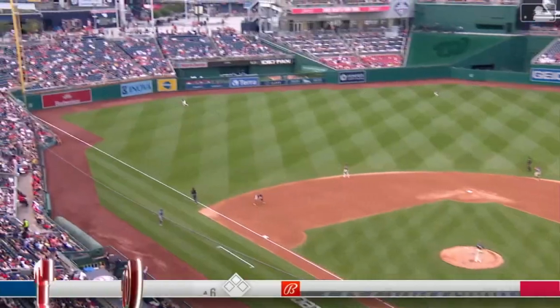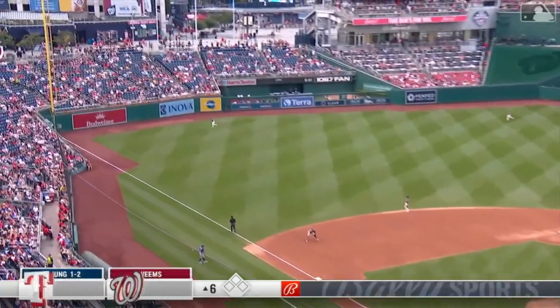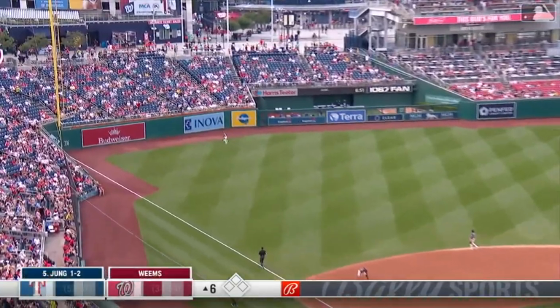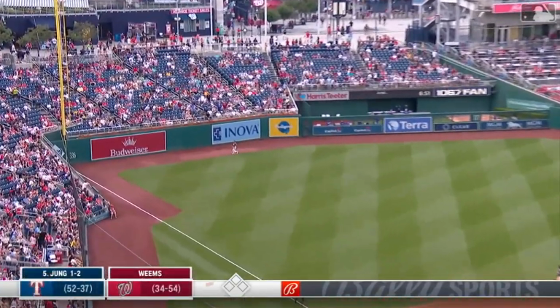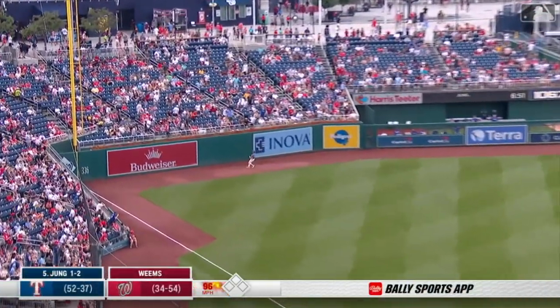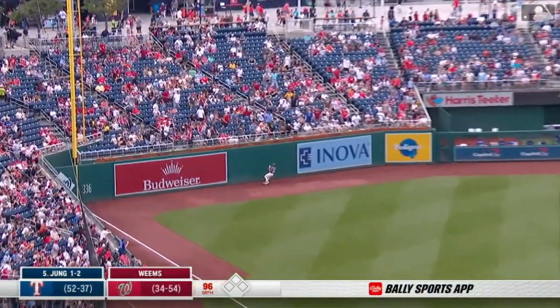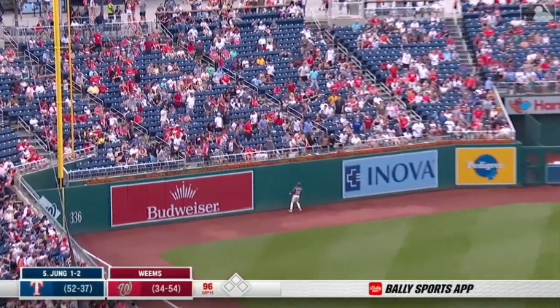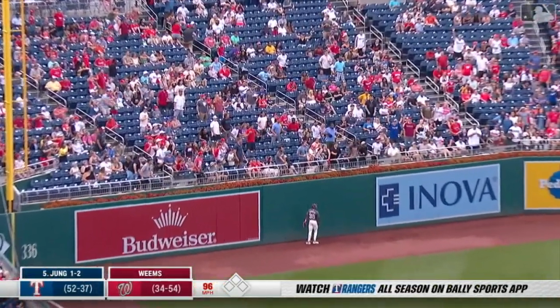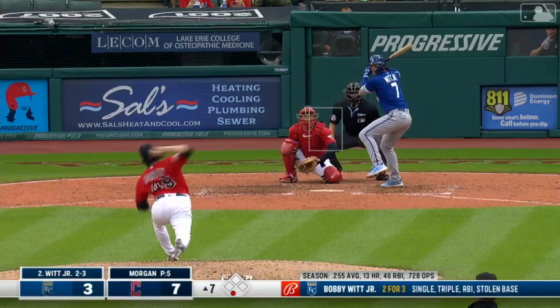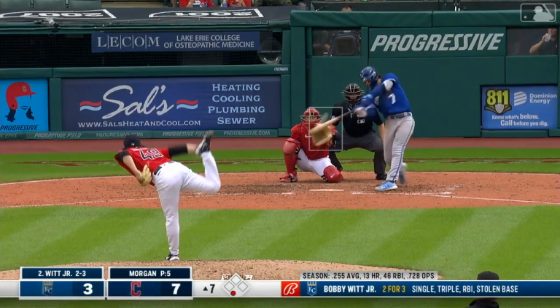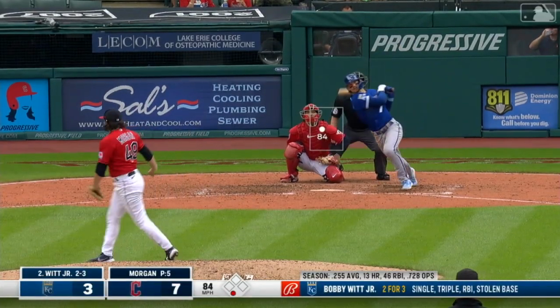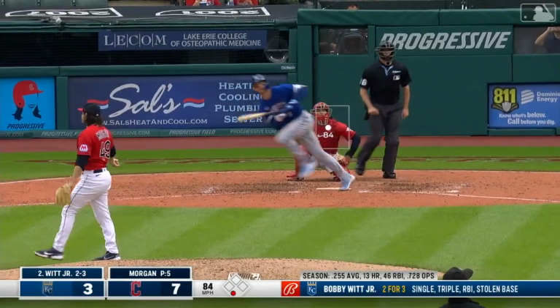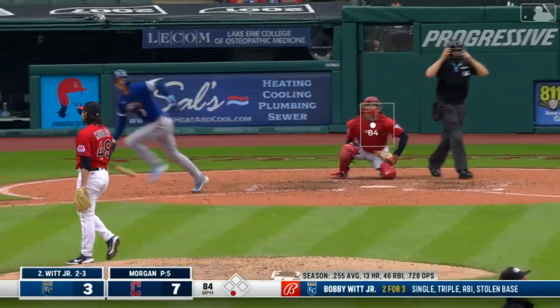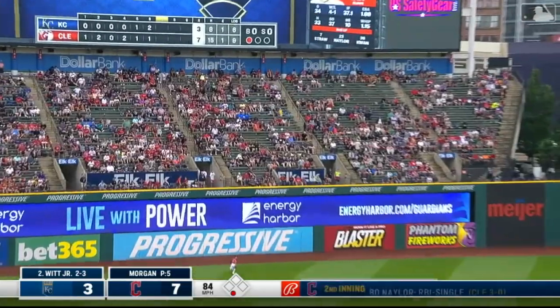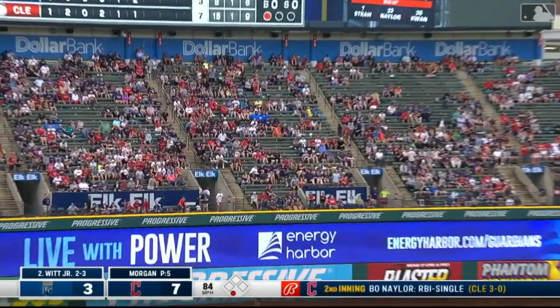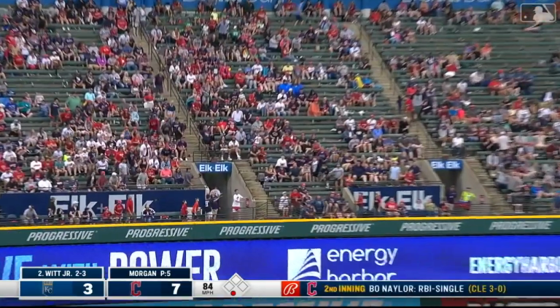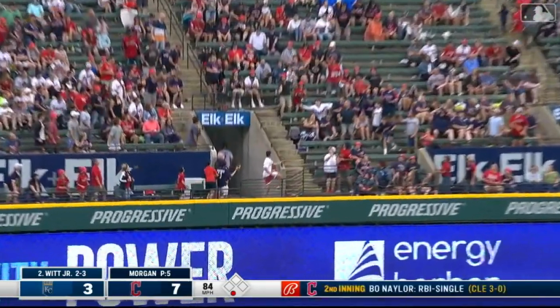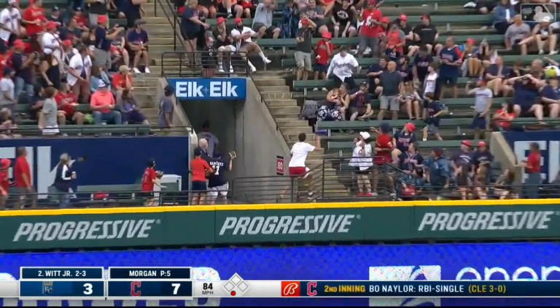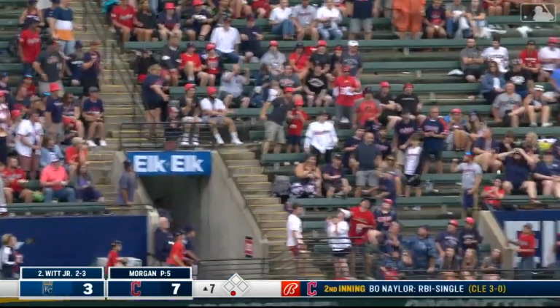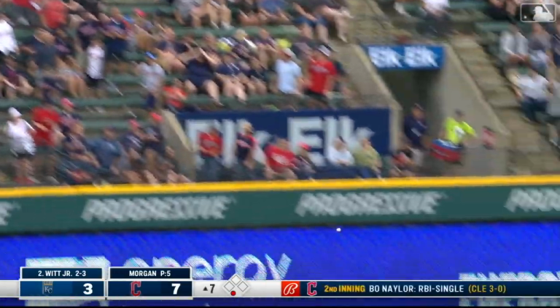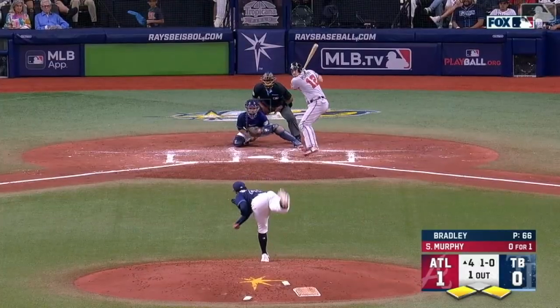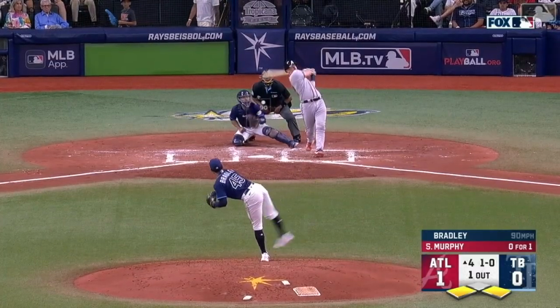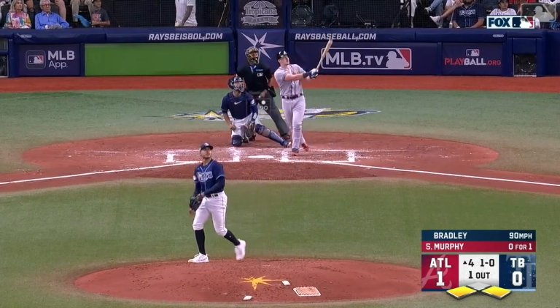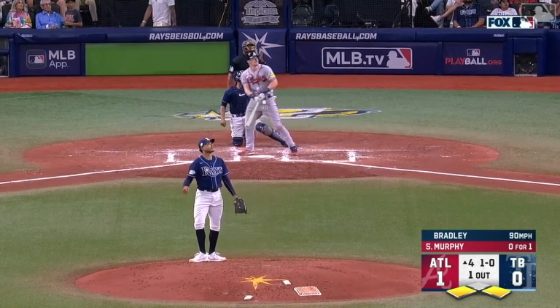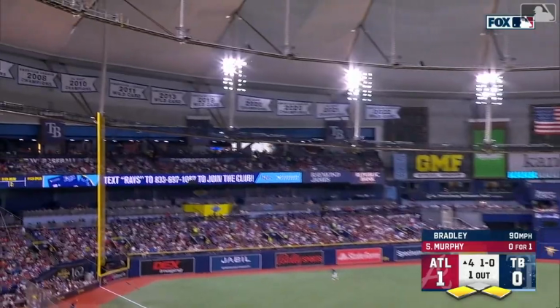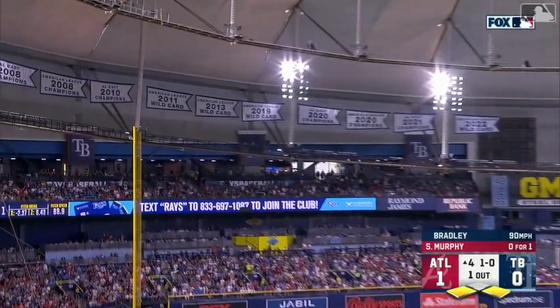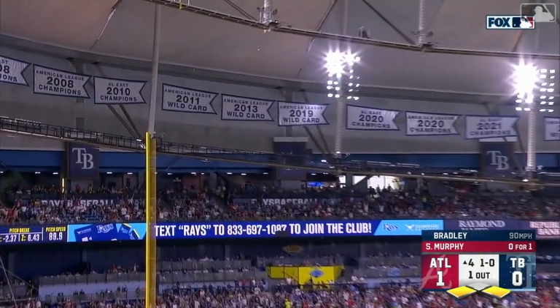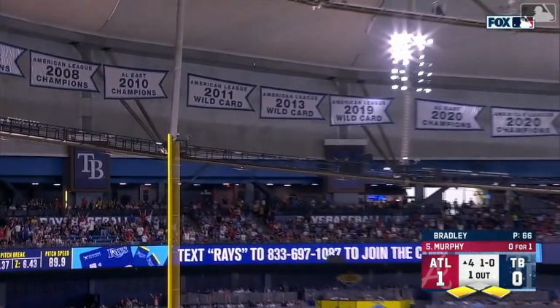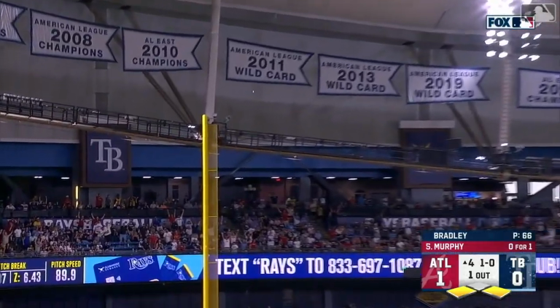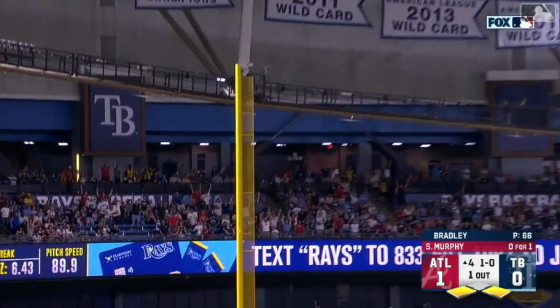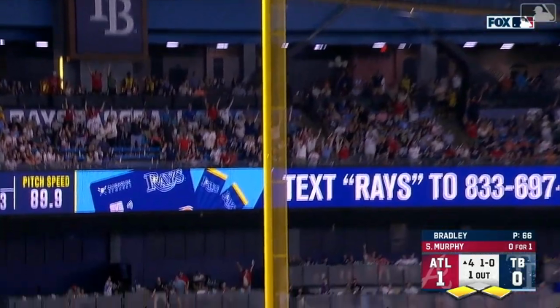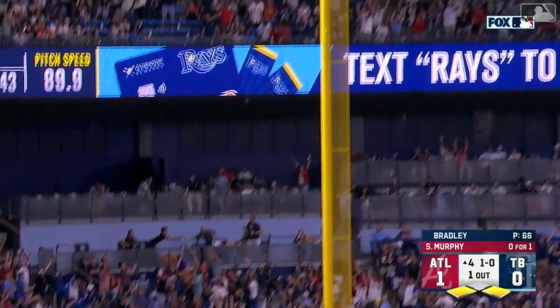This one is lined into deep left field. He's got a chance — and that one is gone. Bobby Witt Jr. blasts one to left field — and gone, a shot. And that one is drilled deep; he's going to do it again. Sean Murphy's having a season.